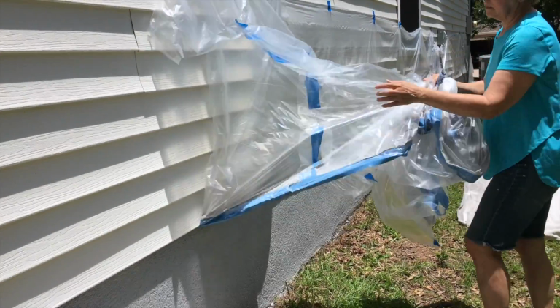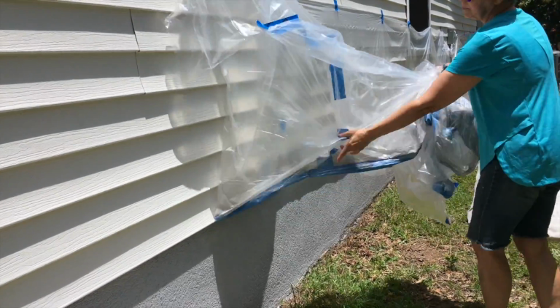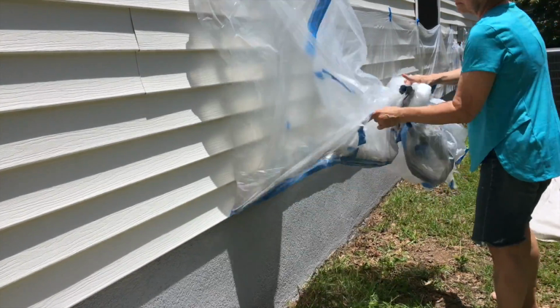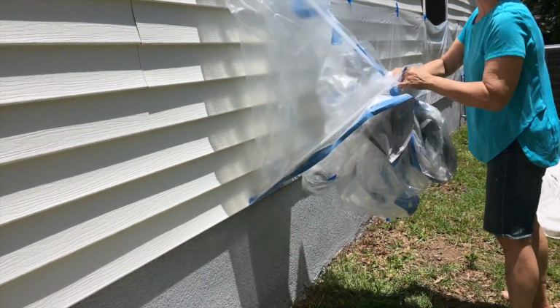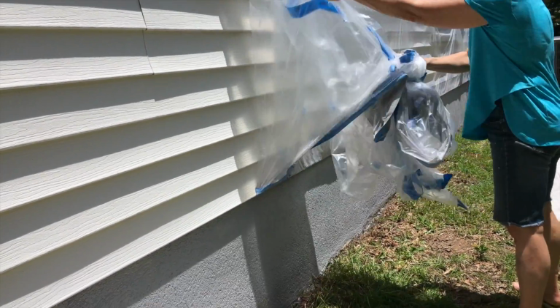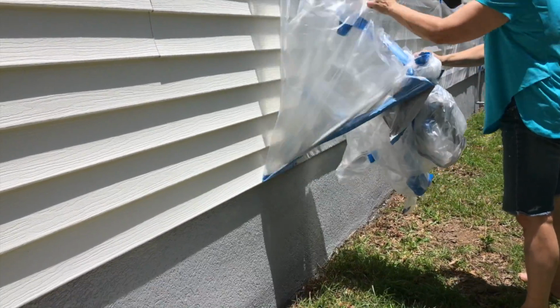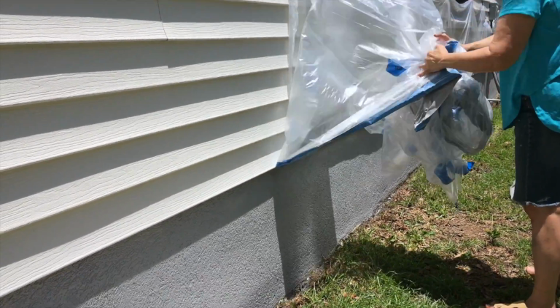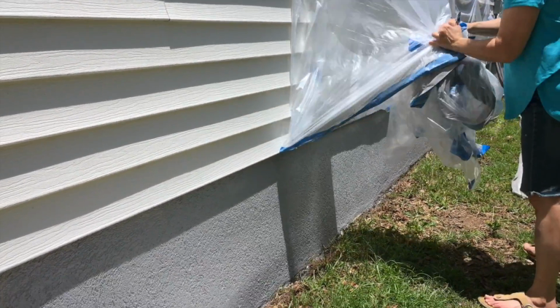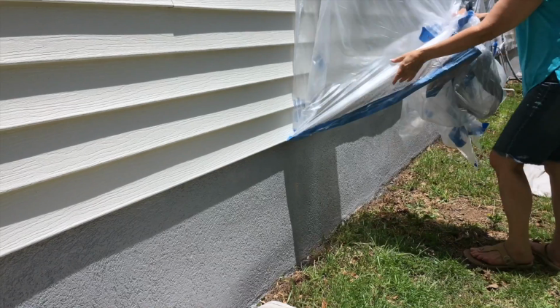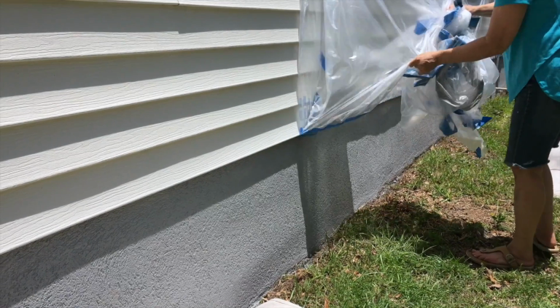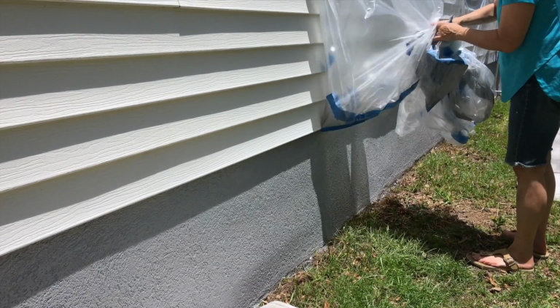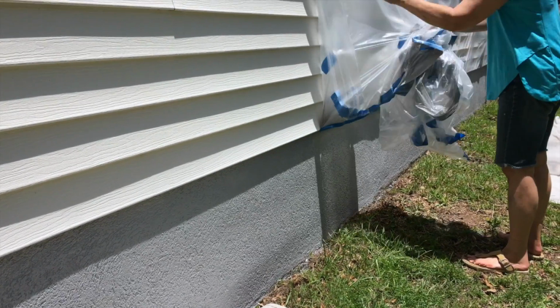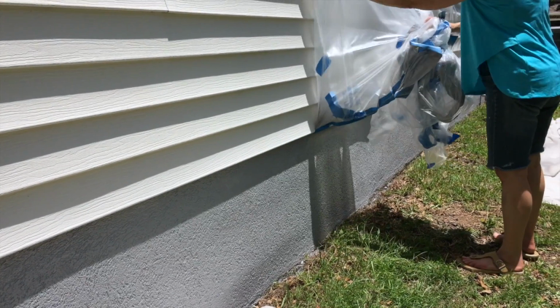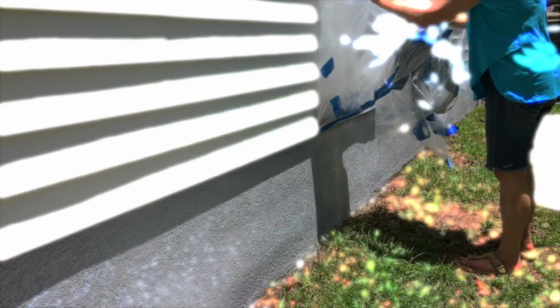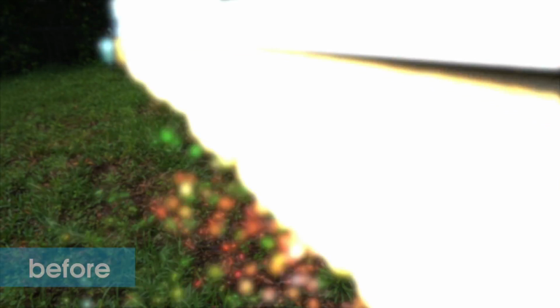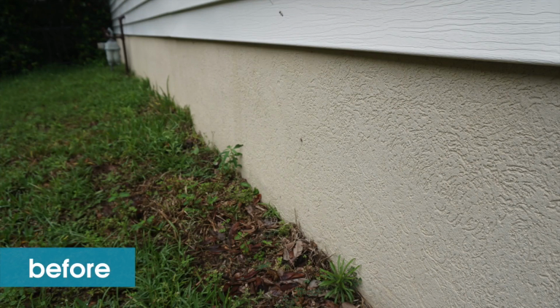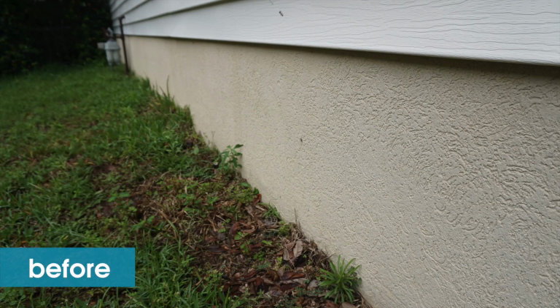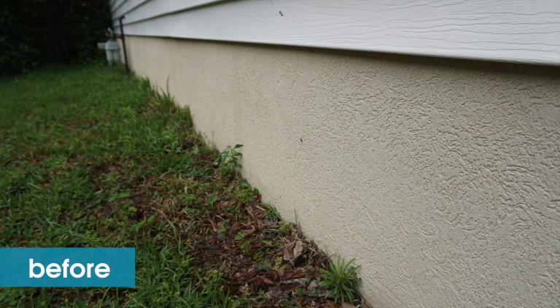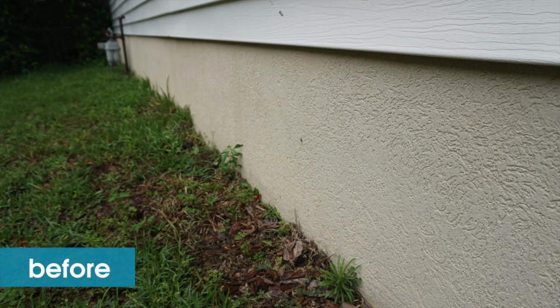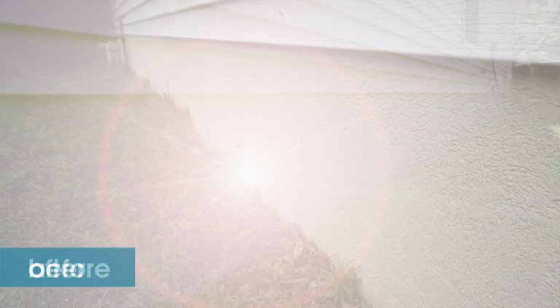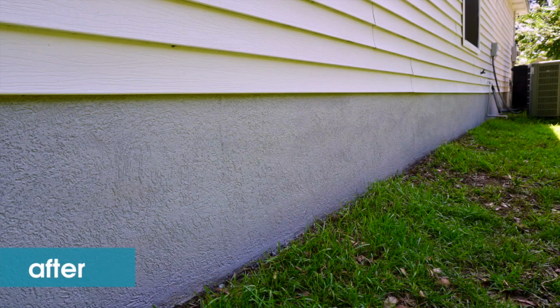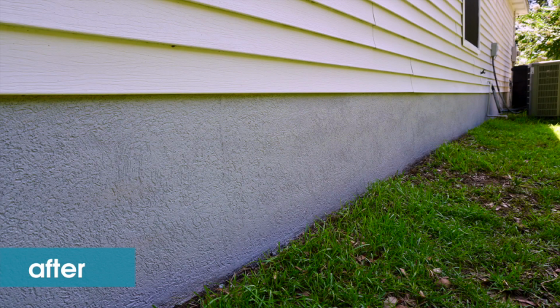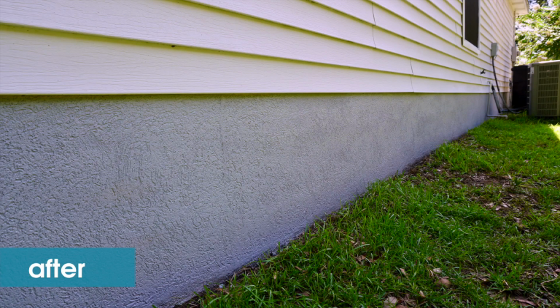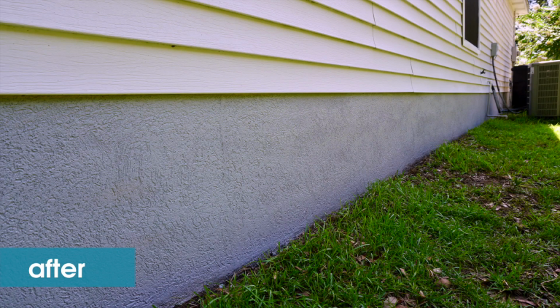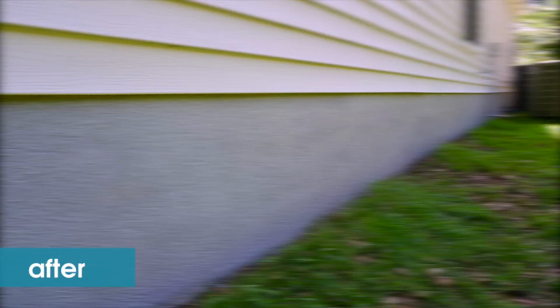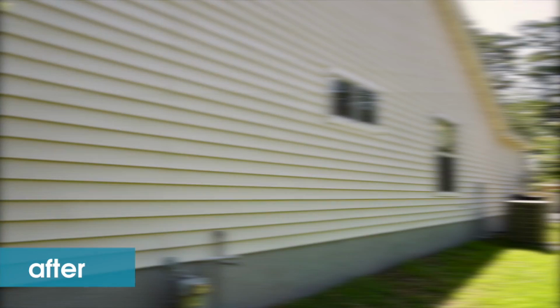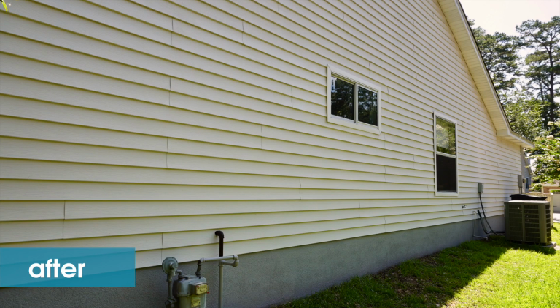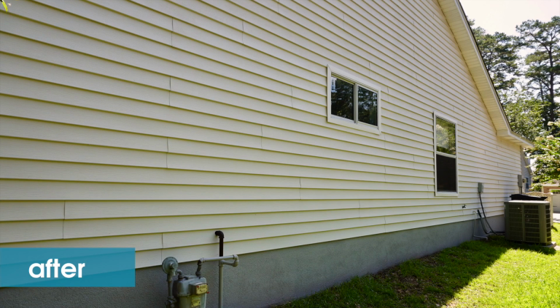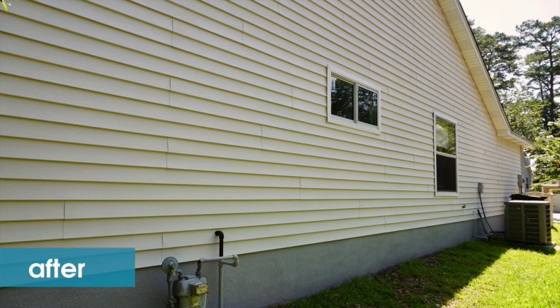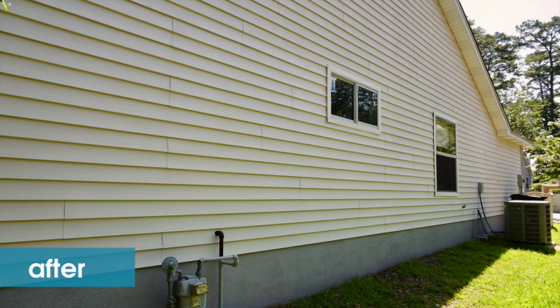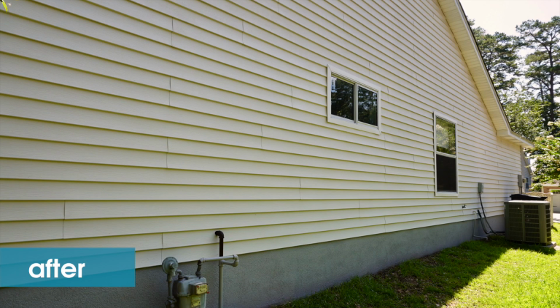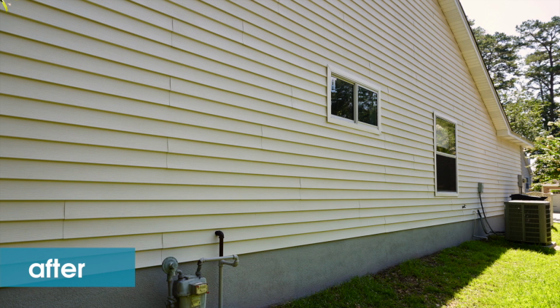Once everything is dry, the best part is pulling off the masking and revealing our nice painted surface. We want to thank Home Depot for sponsoring this project, and you can find the full project — from prep, painting, and the finished product — on blog.homedepot.com.